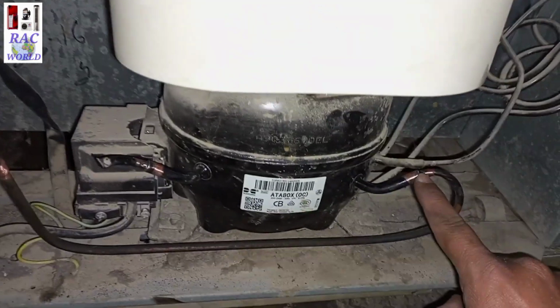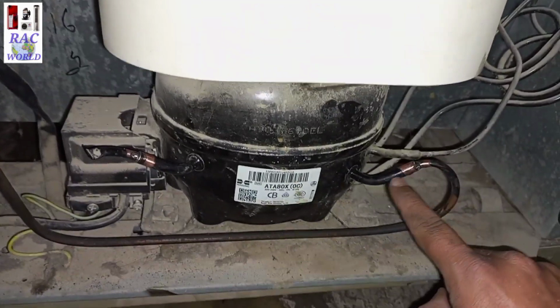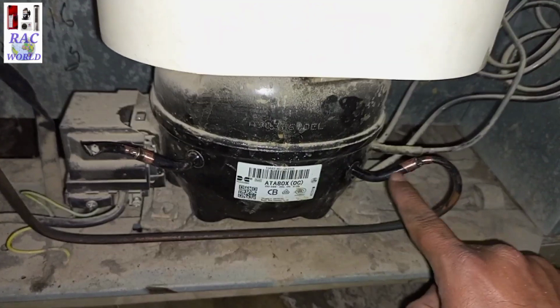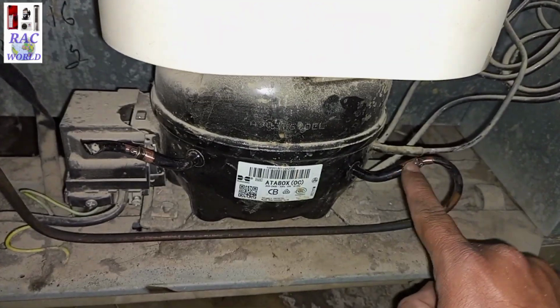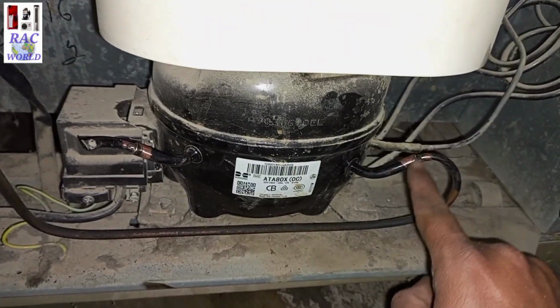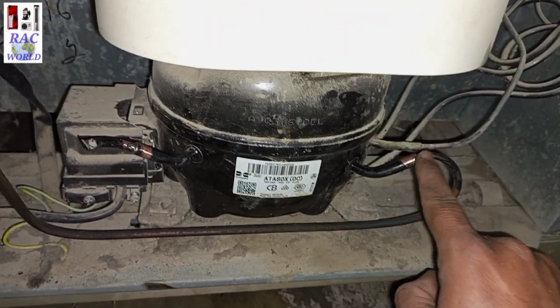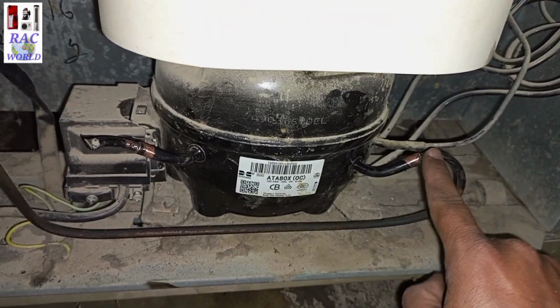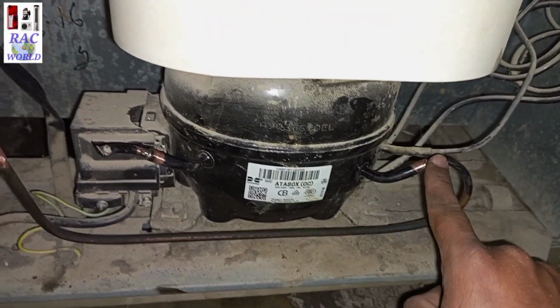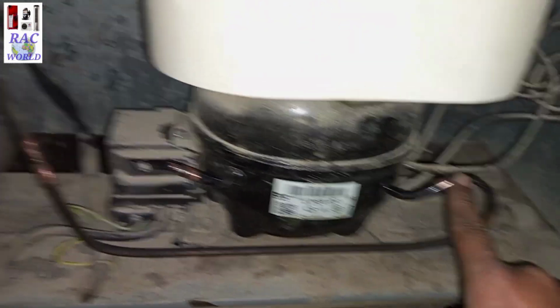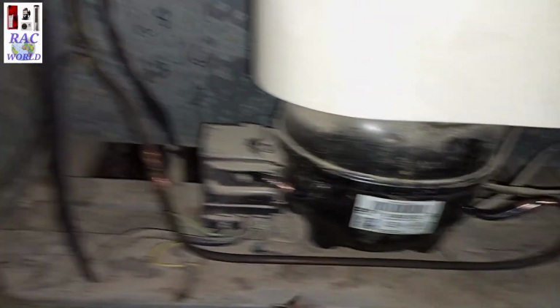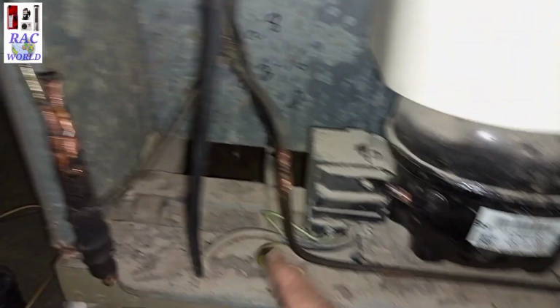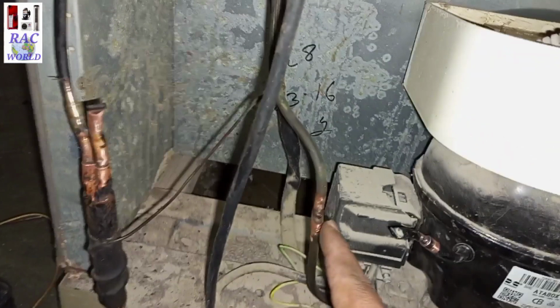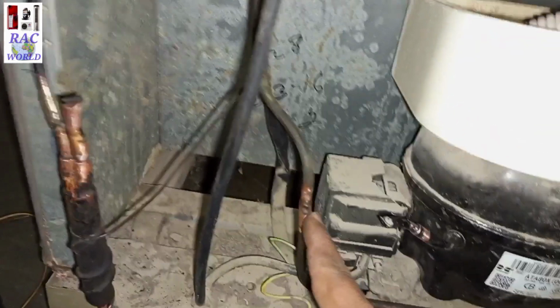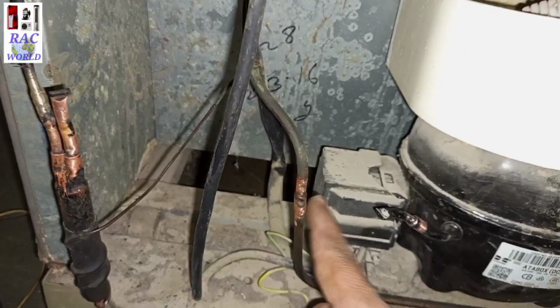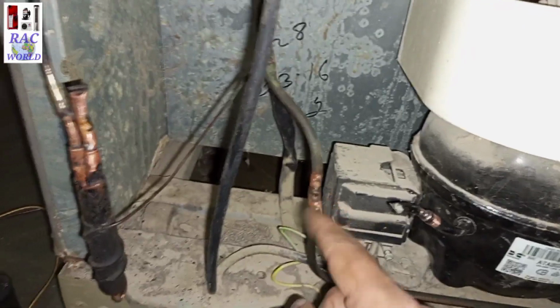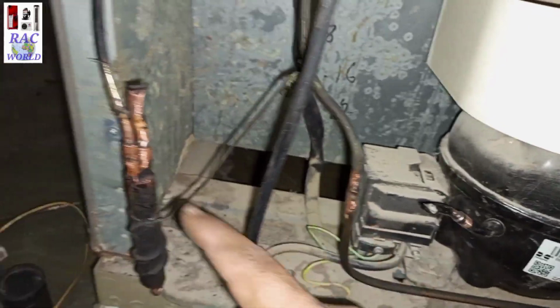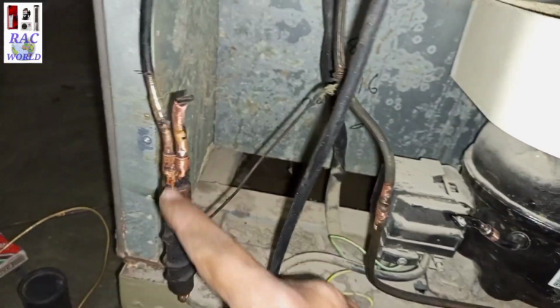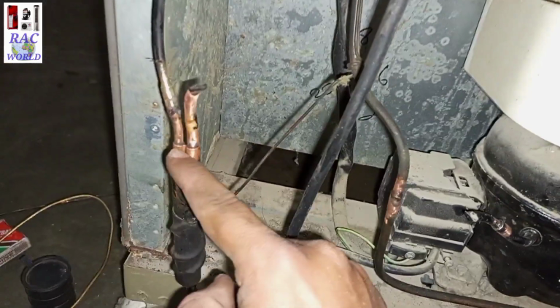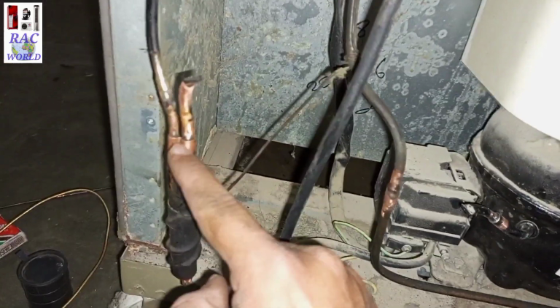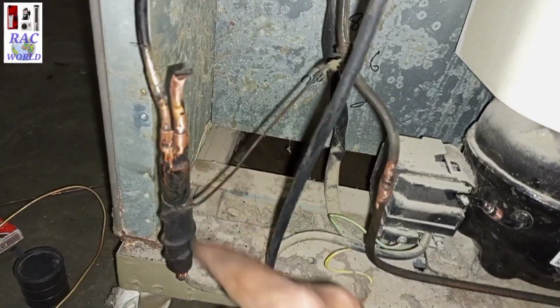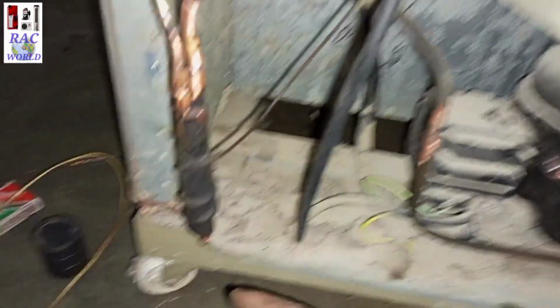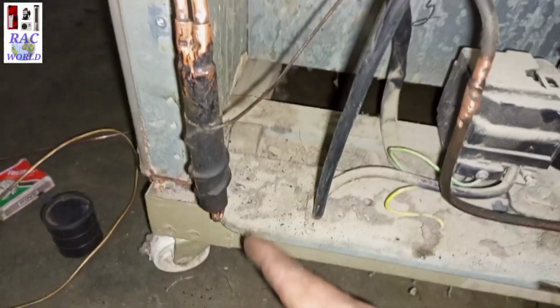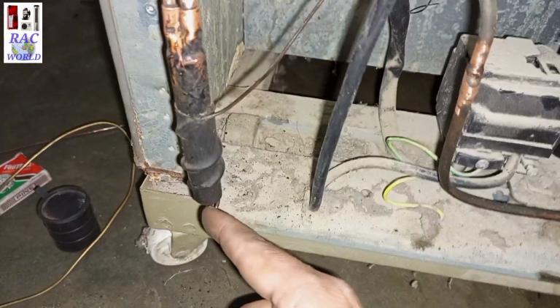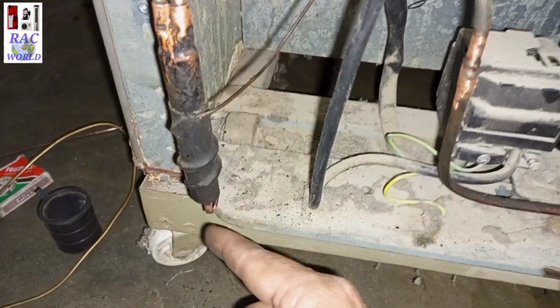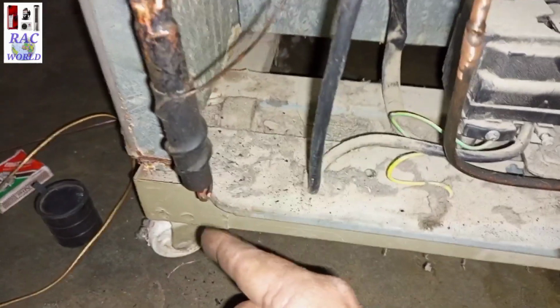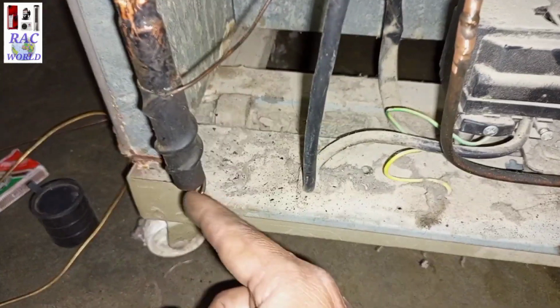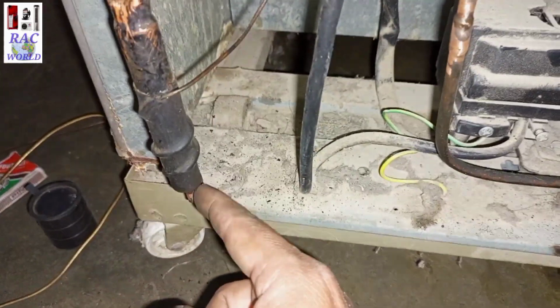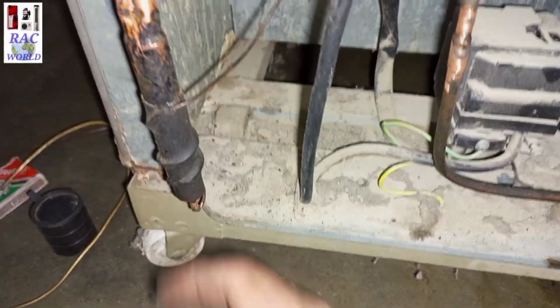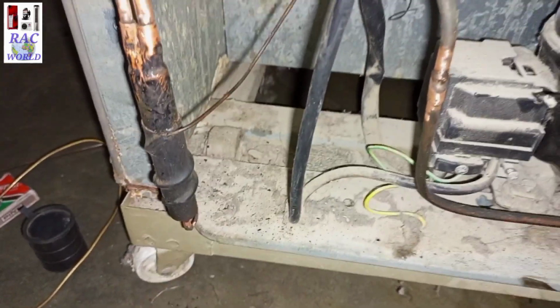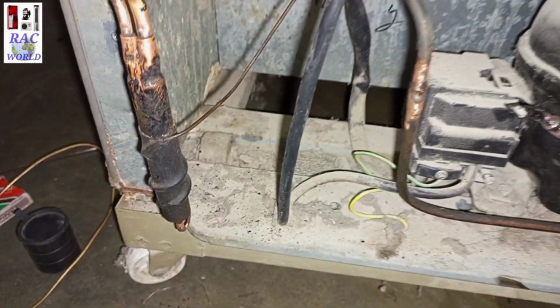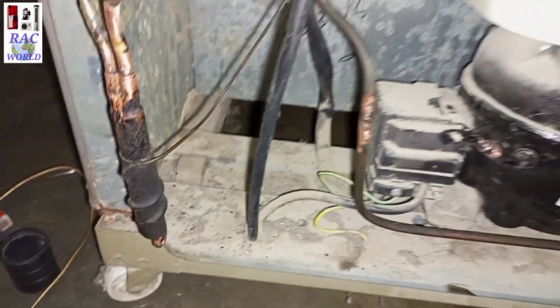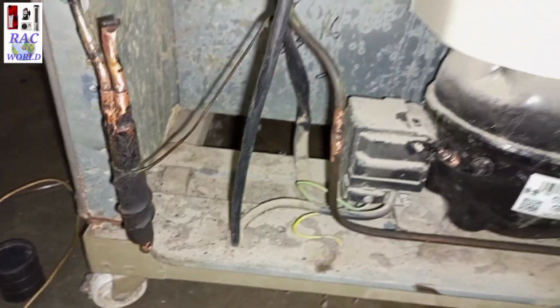These are the leakage points of this refrigerator. You can view on your screen I have cleaned the carbon from all leakage joints.